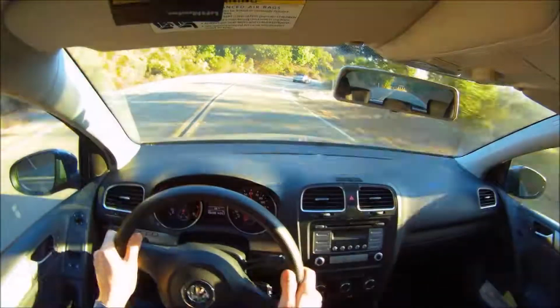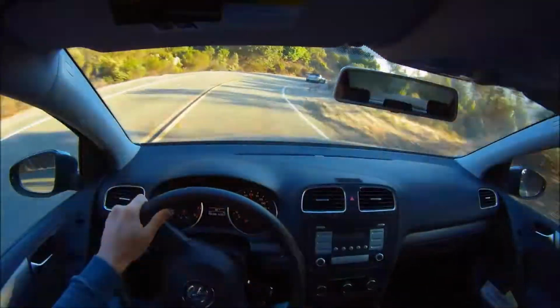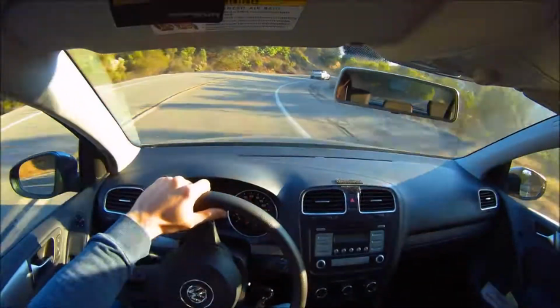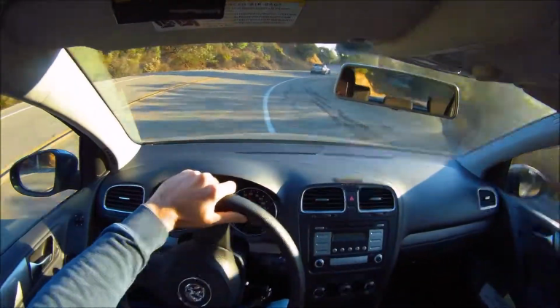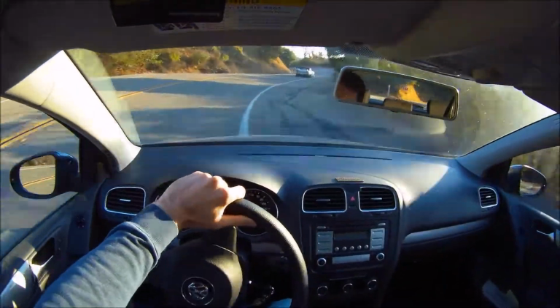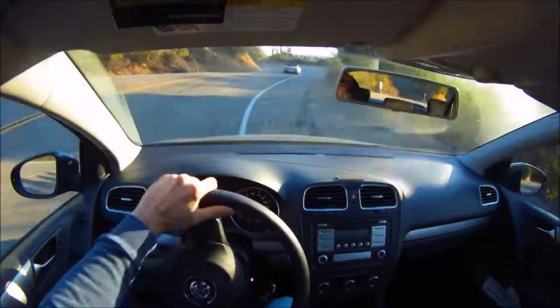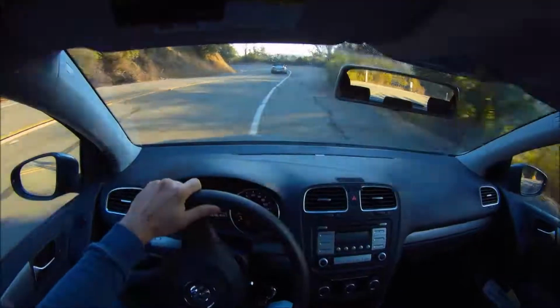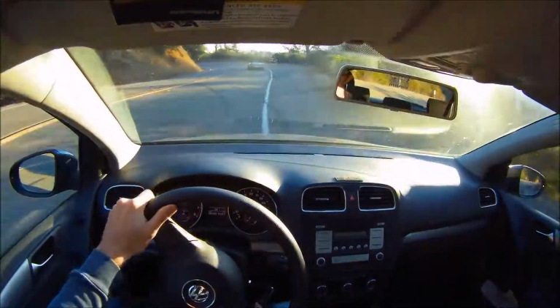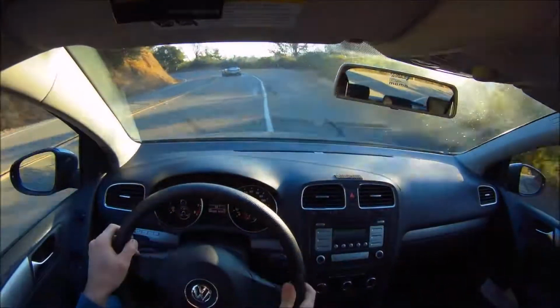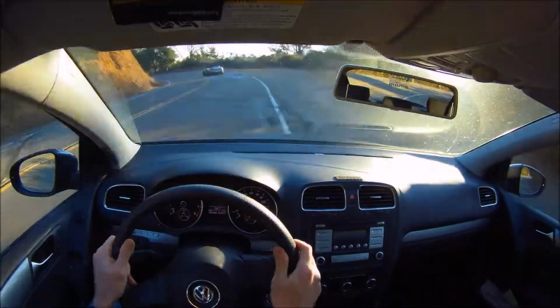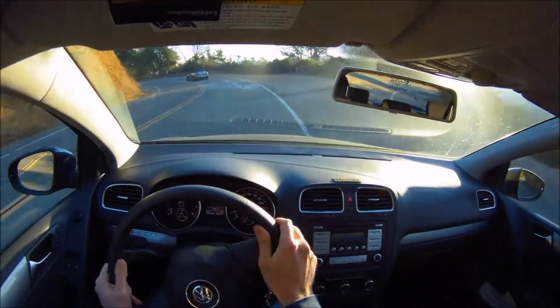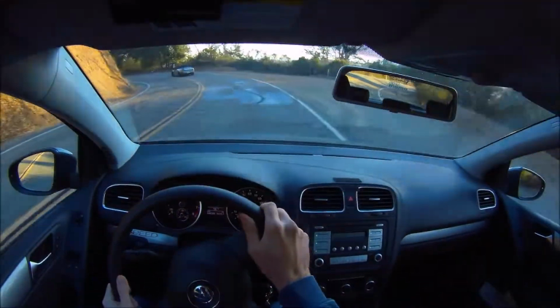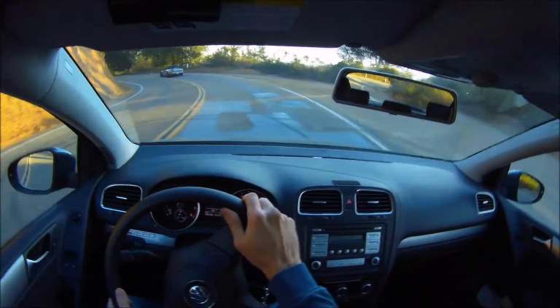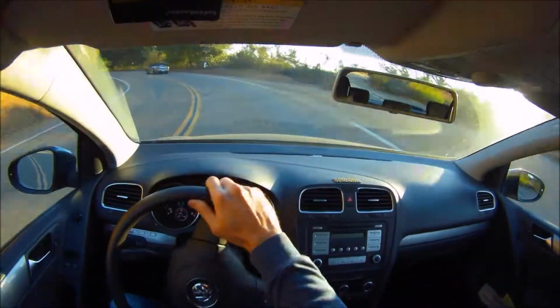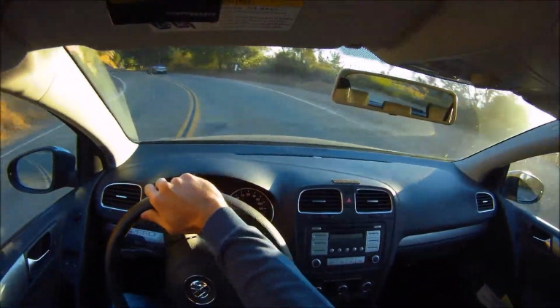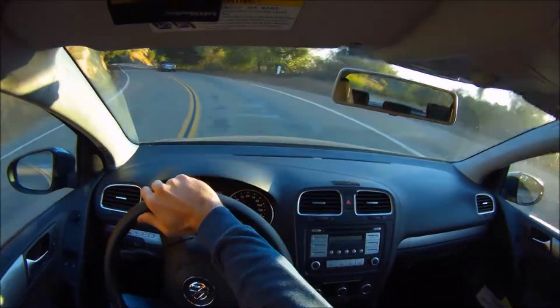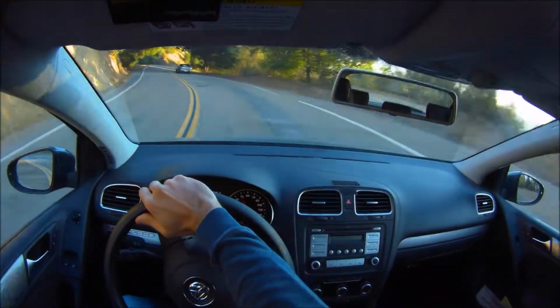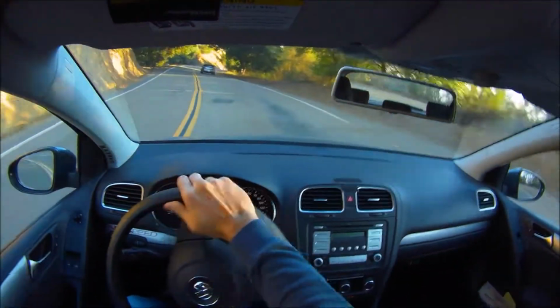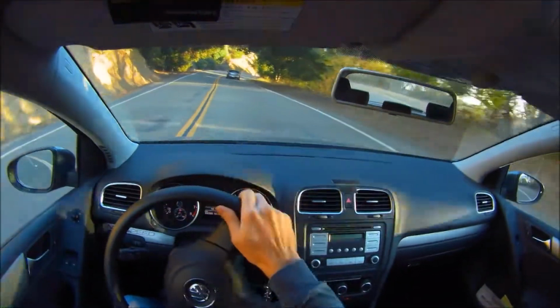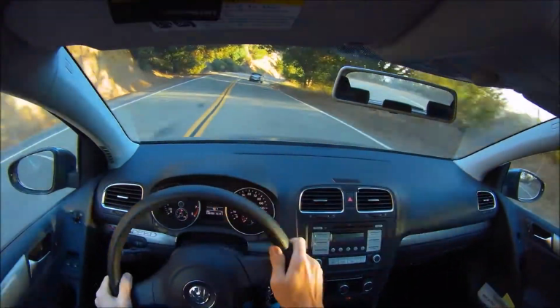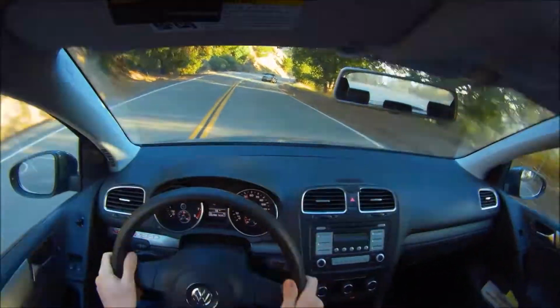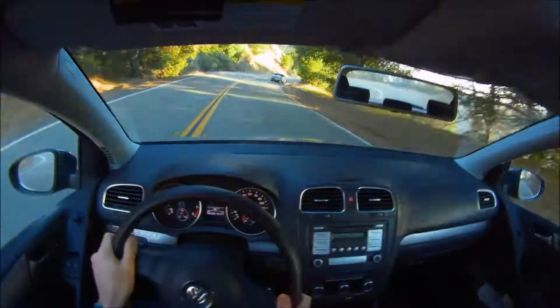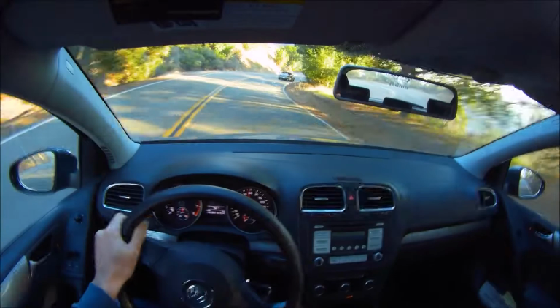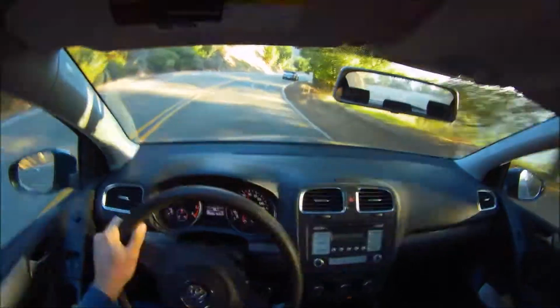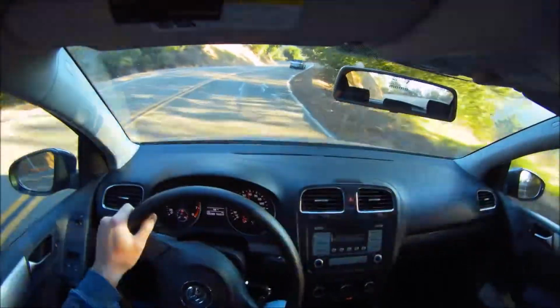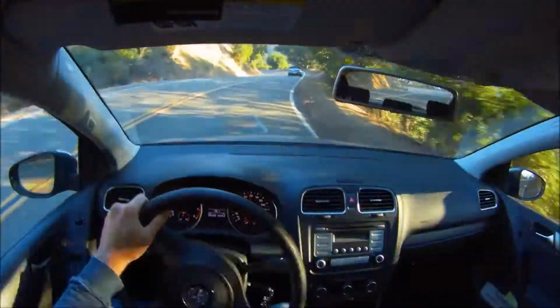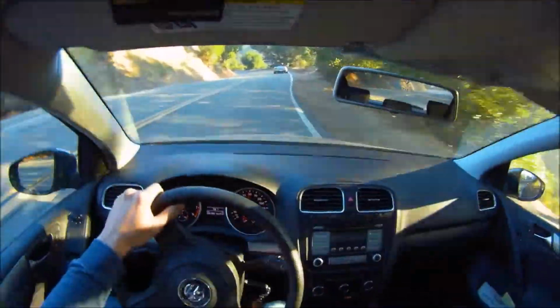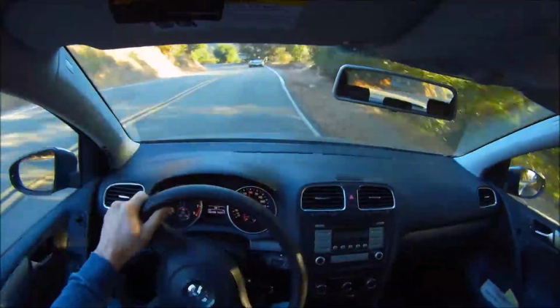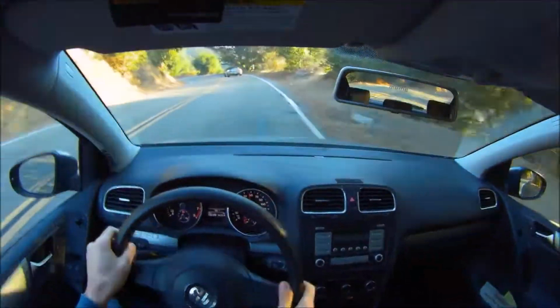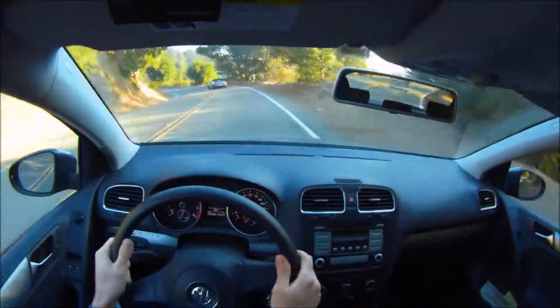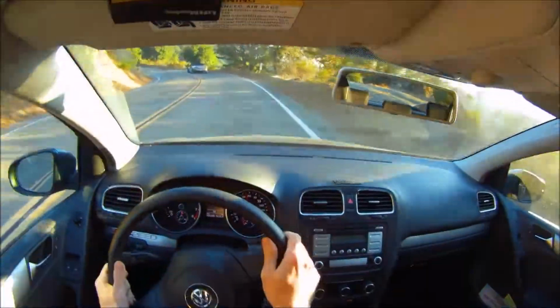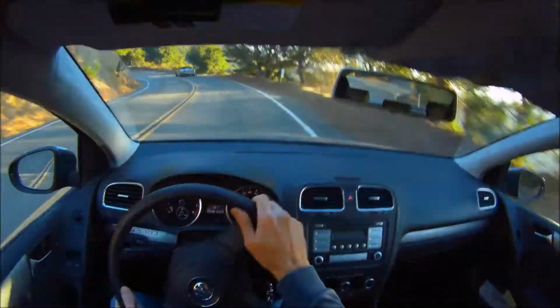To see the S2000 come closer to its full capability, check out the previous video where the driver actually led the pack and built a huge gap.